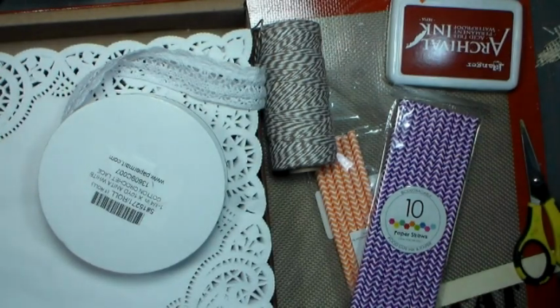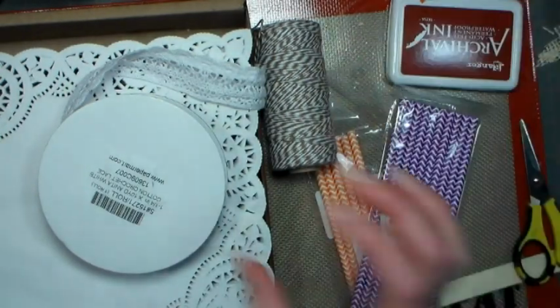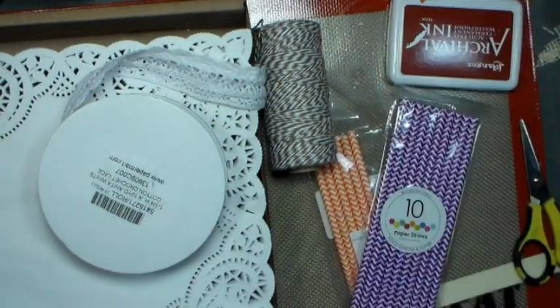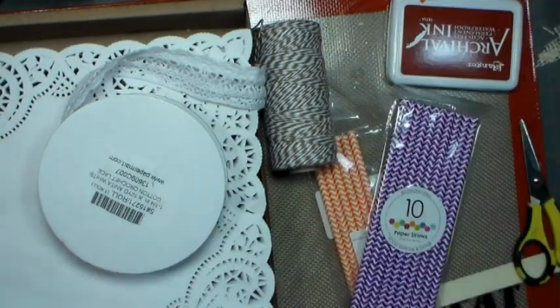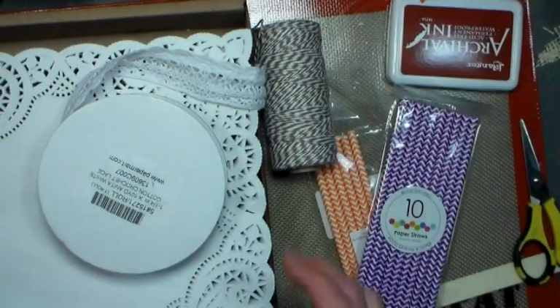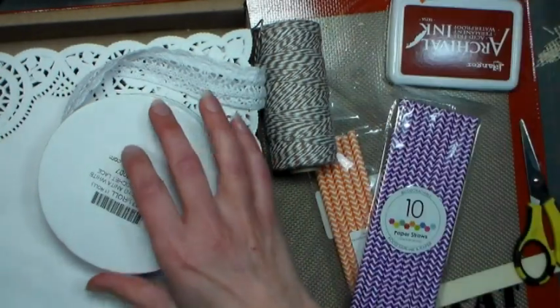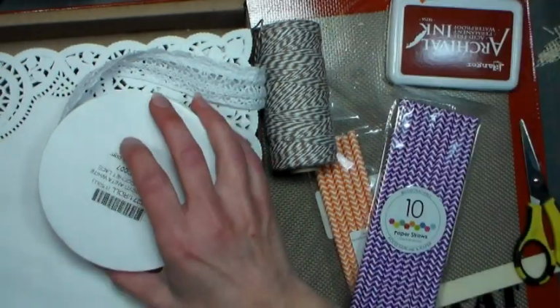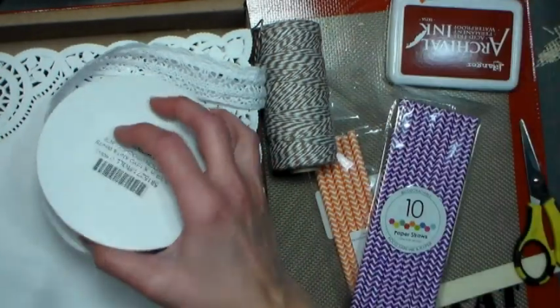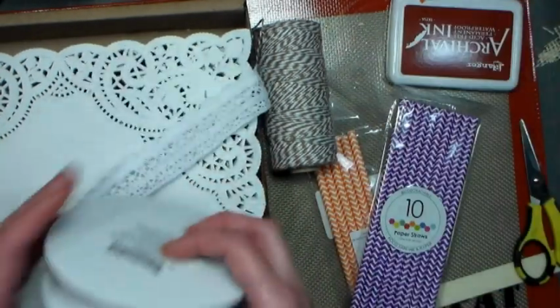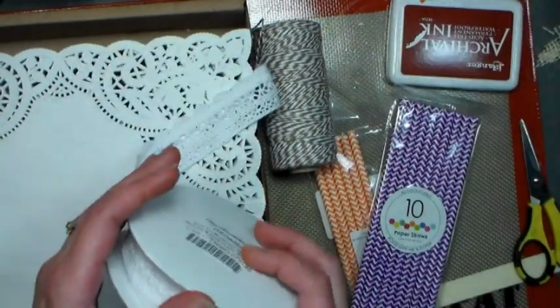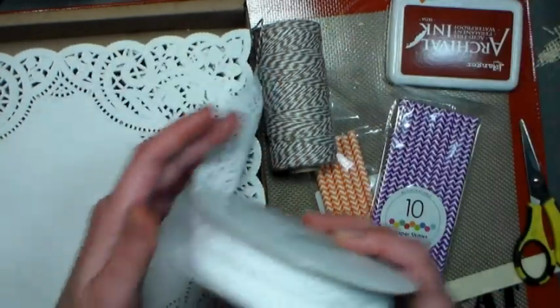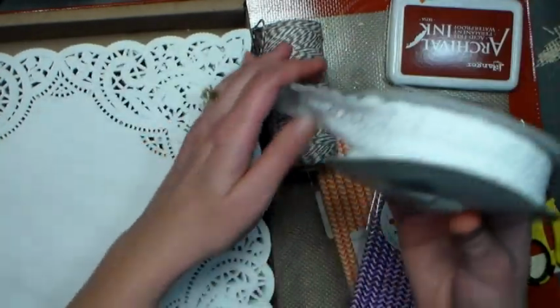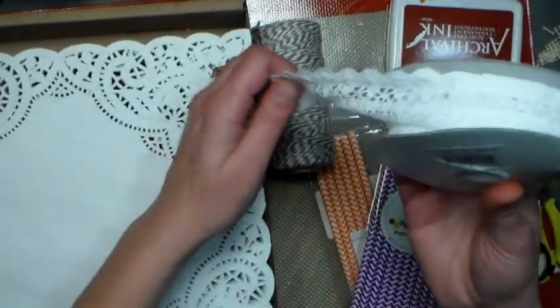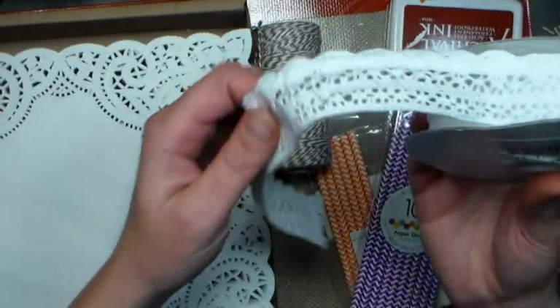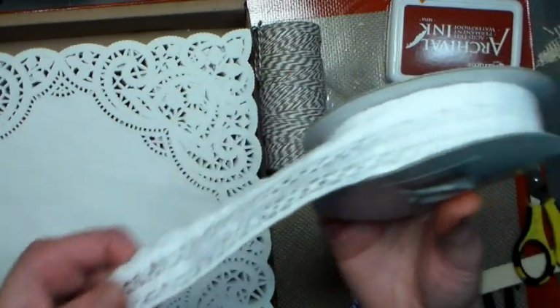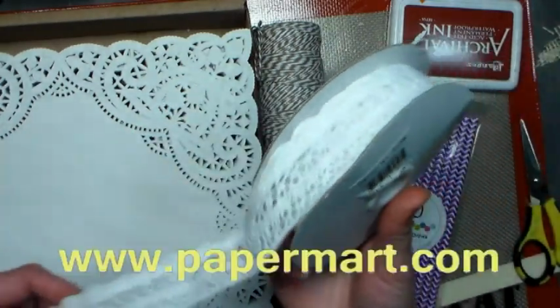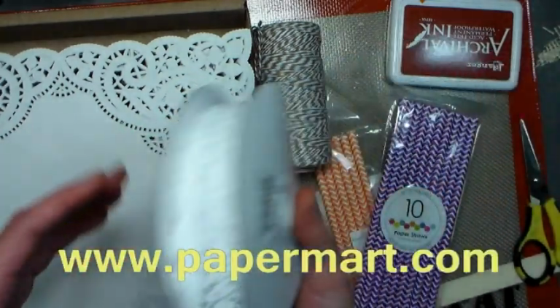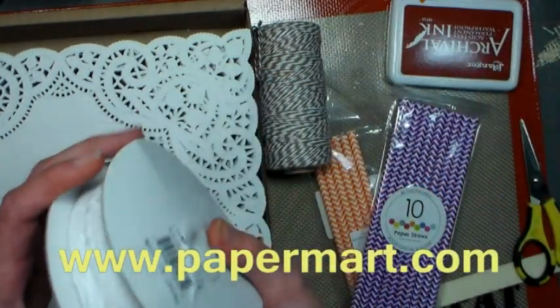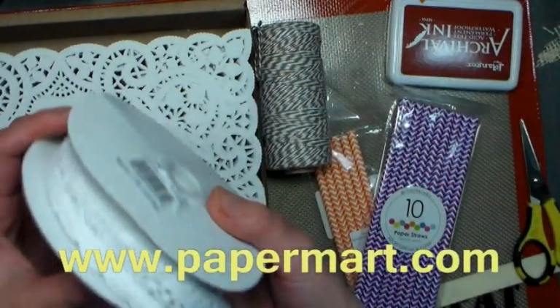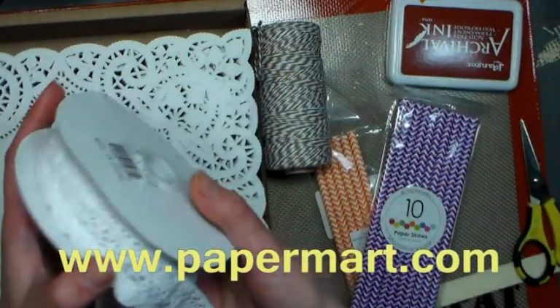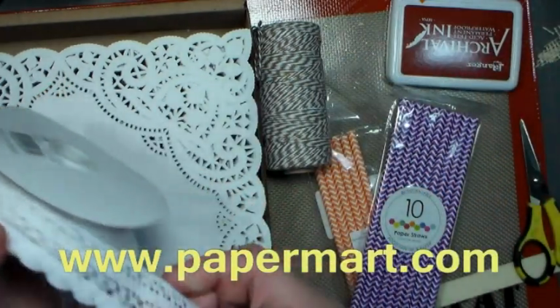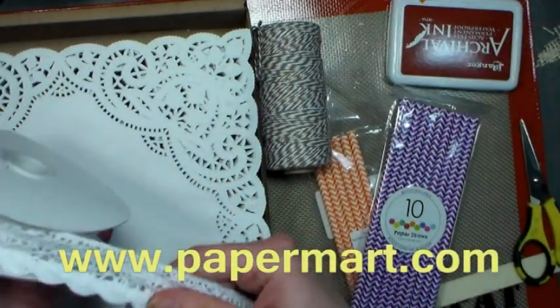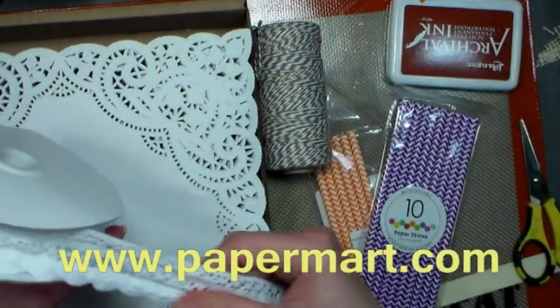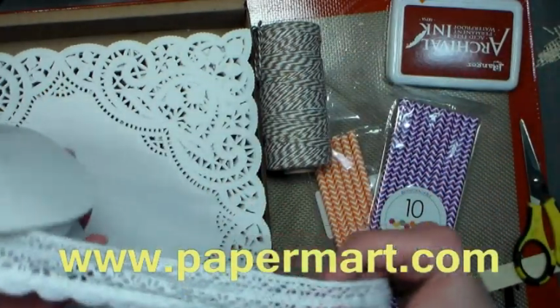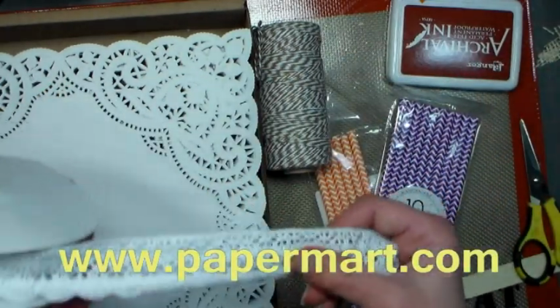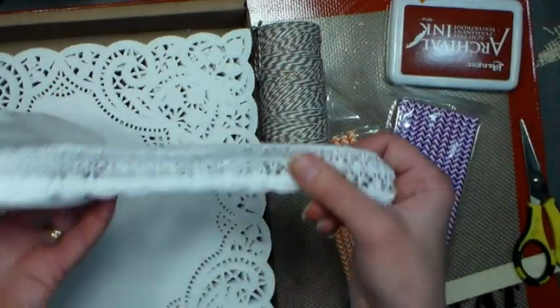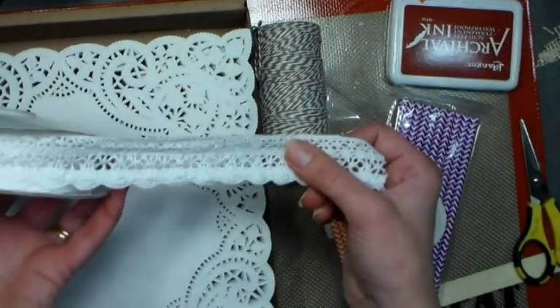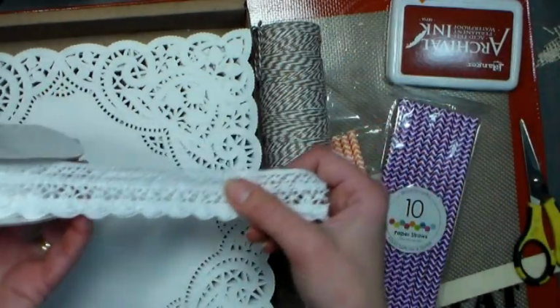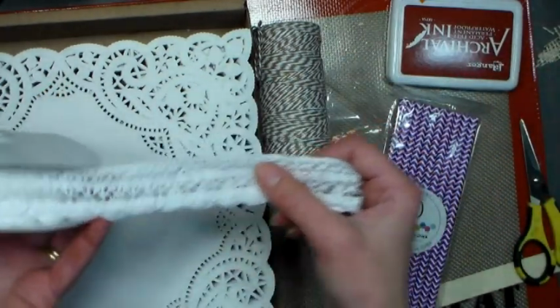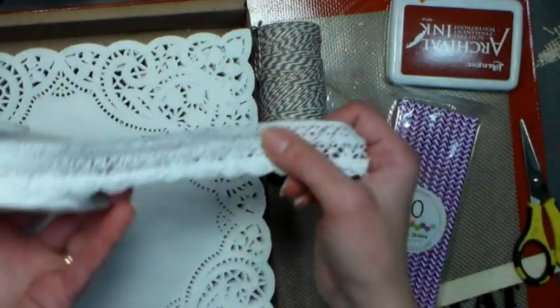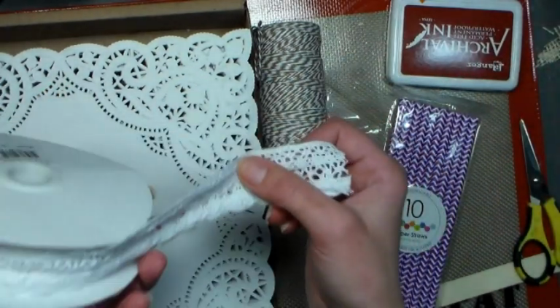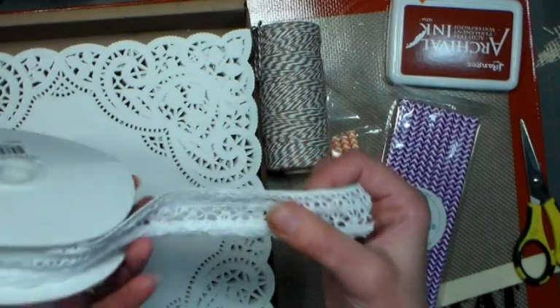I'm gonna use some of my favorite supplies from Paper Mart today. Paper Mart is a sponsor of our video, and you can find them online at www.papermart.com, and of course I'll have links below to all of these wonderful products.